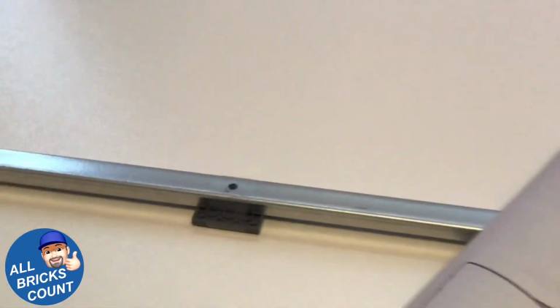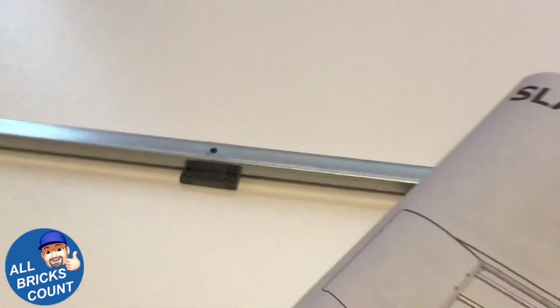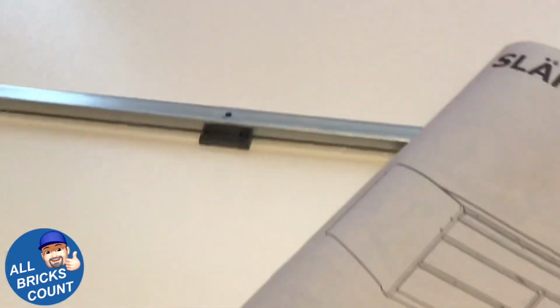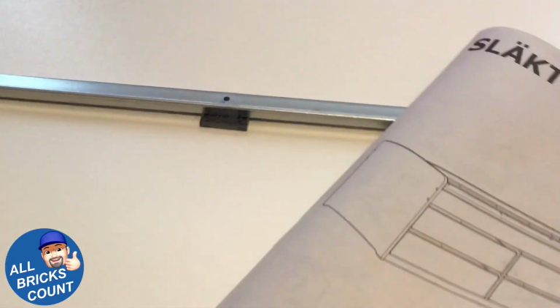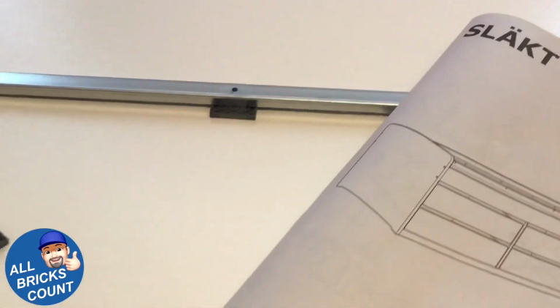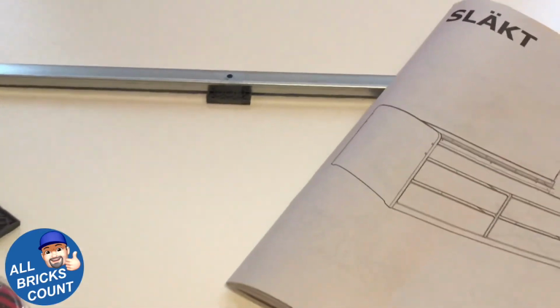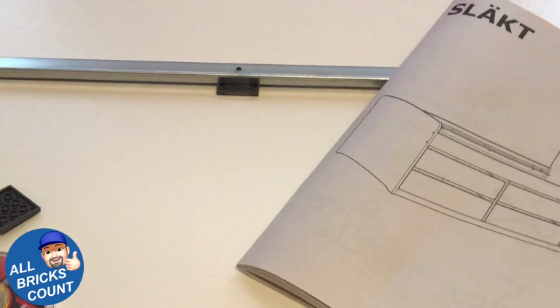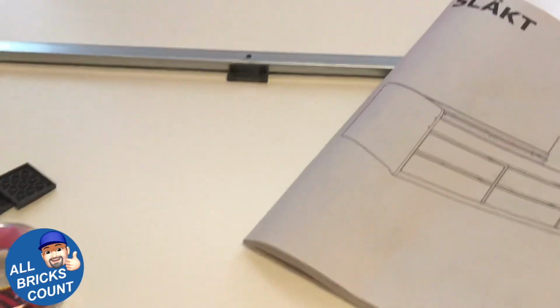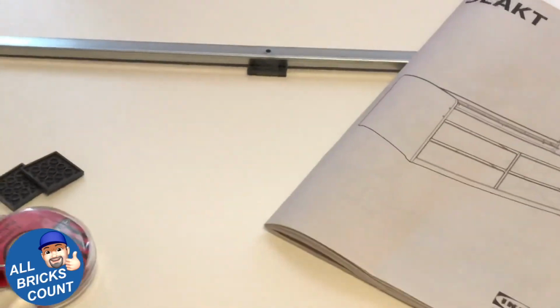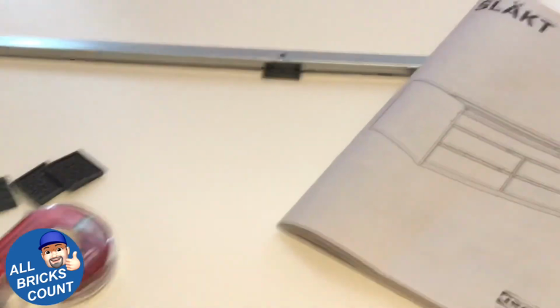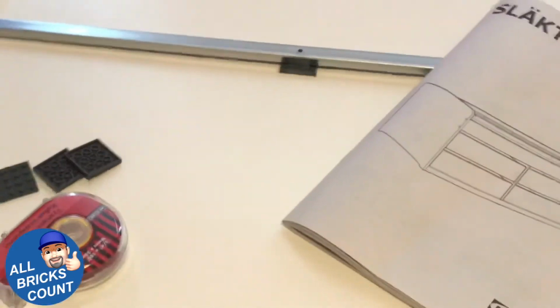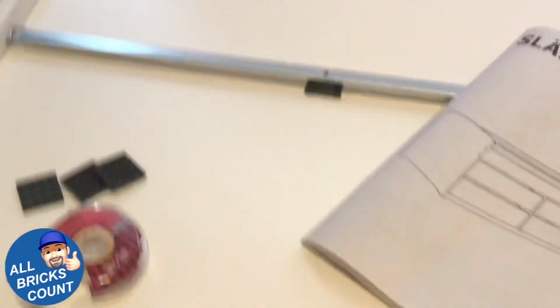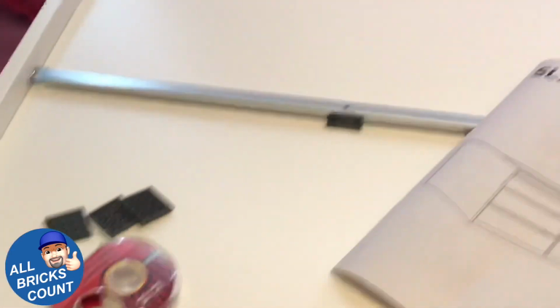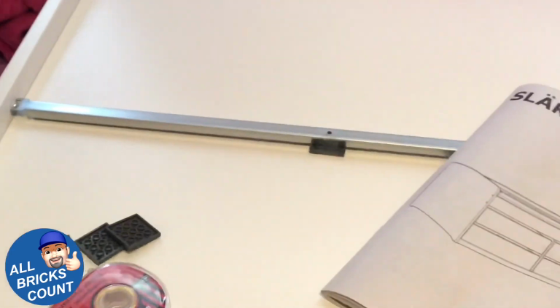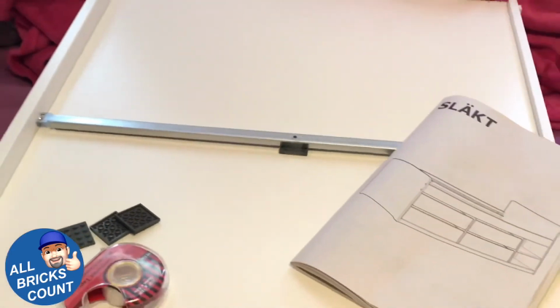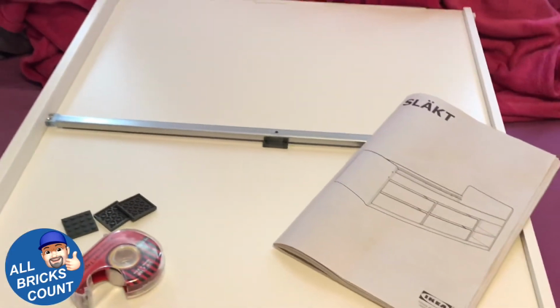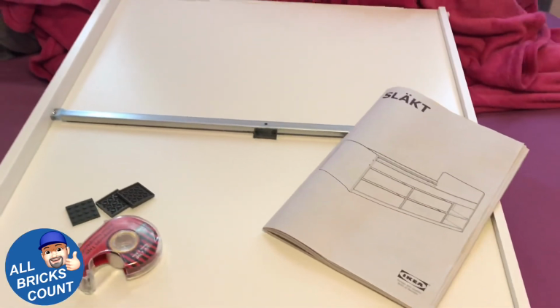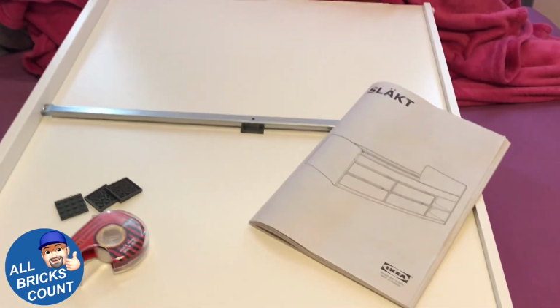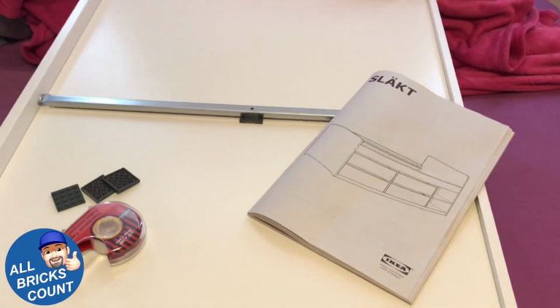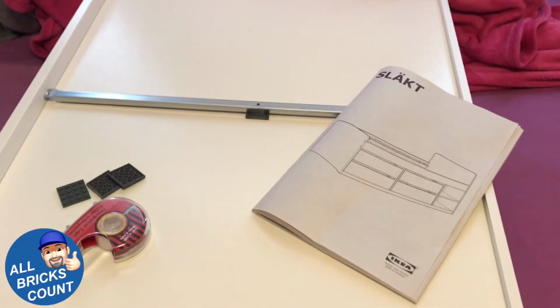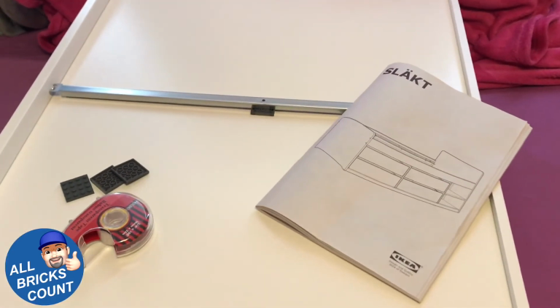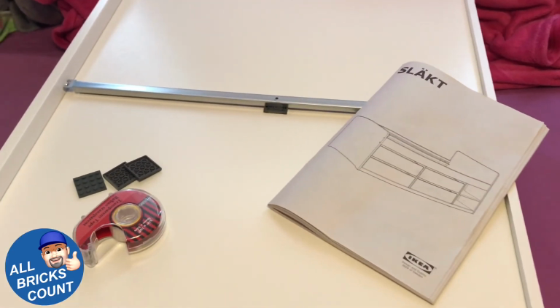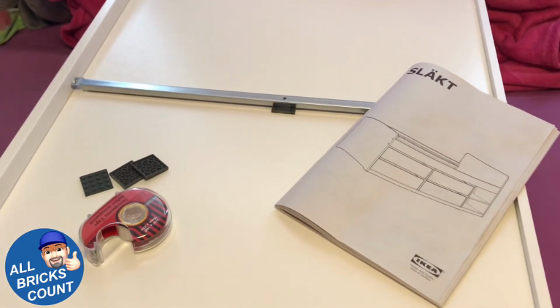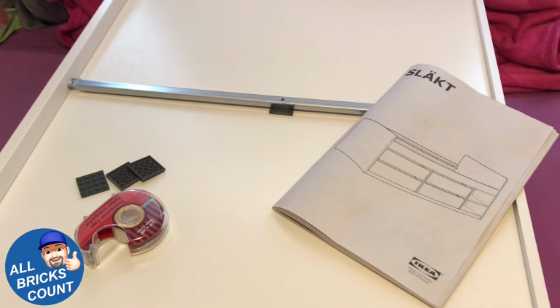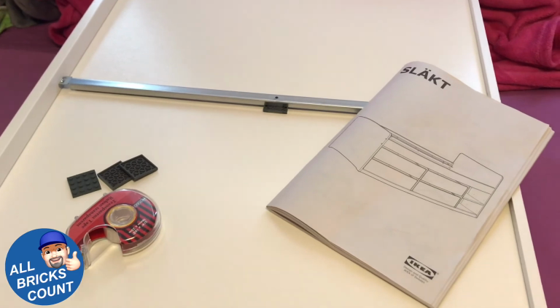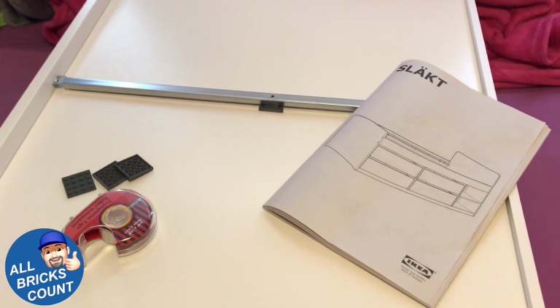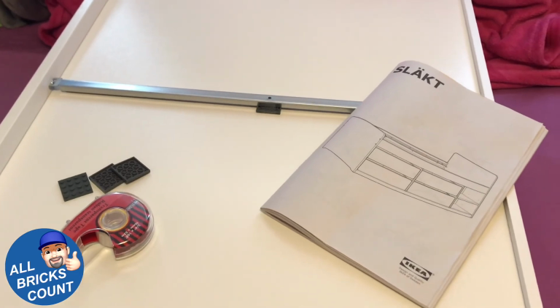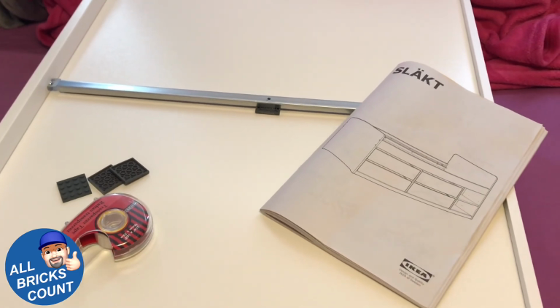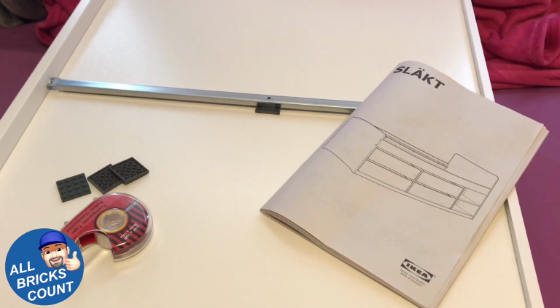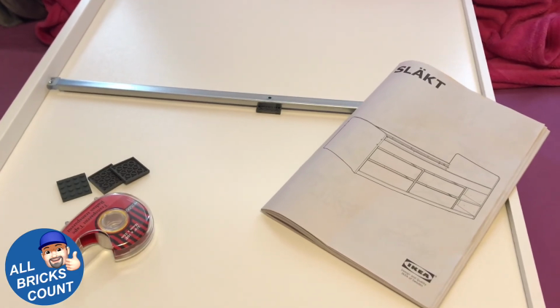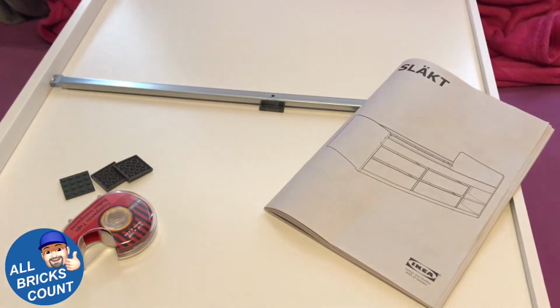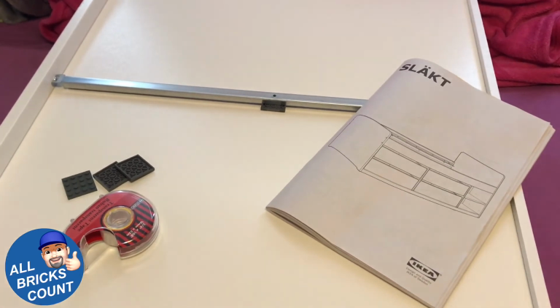I just wanted to show how Lego can fix any kind of household problems. Thanks for watching. This is Richard Martin for All Bricks Count.